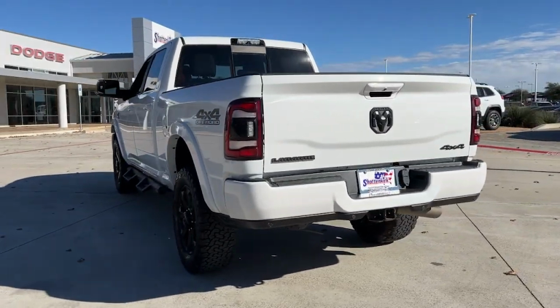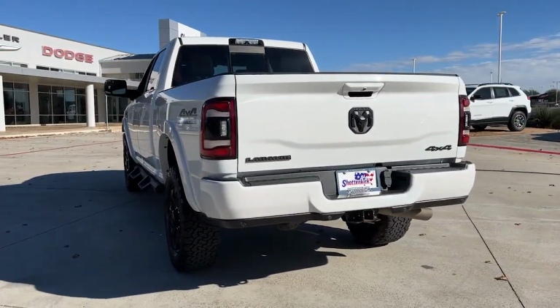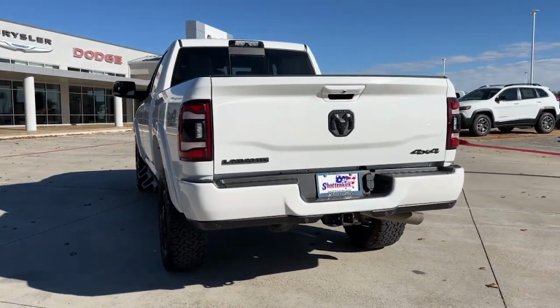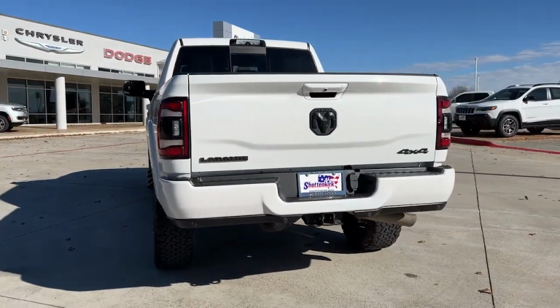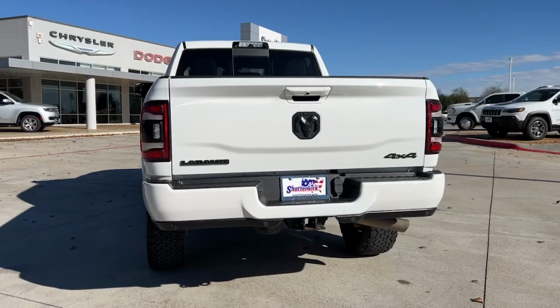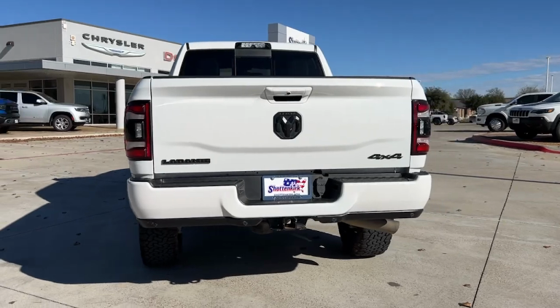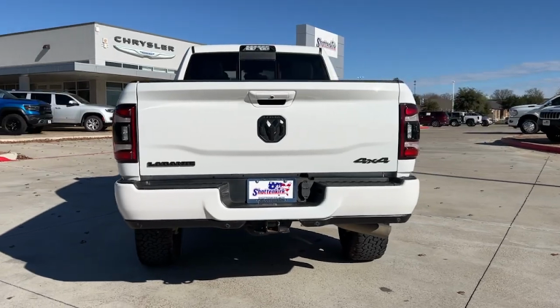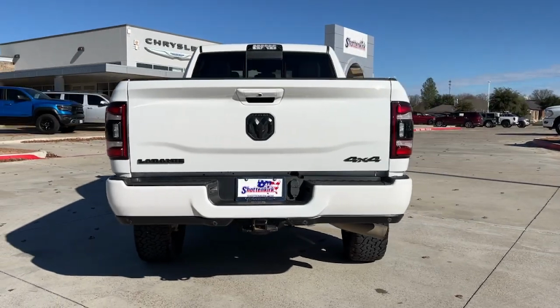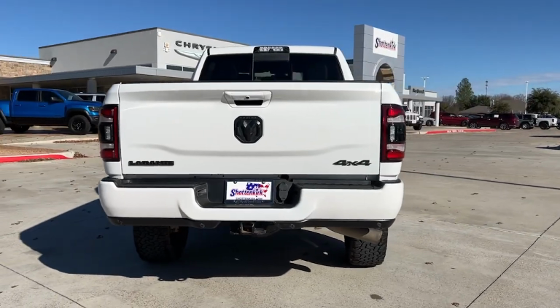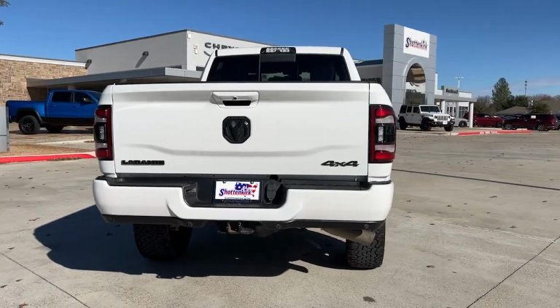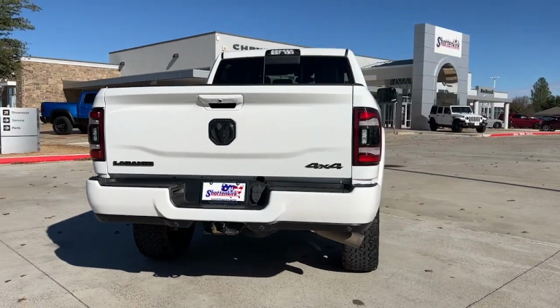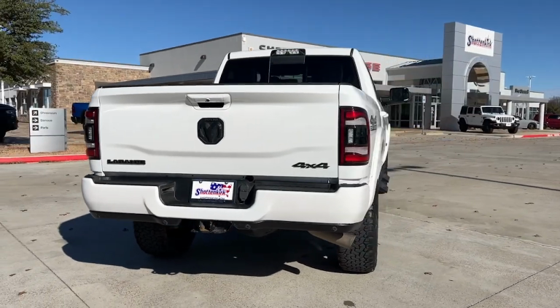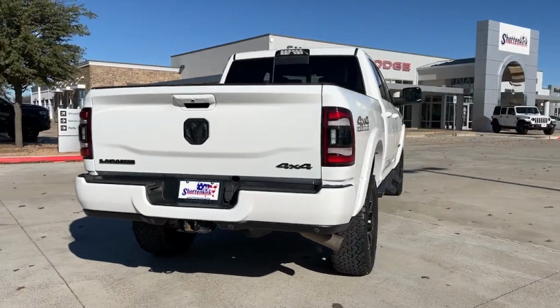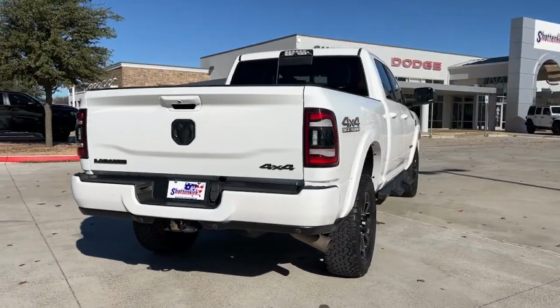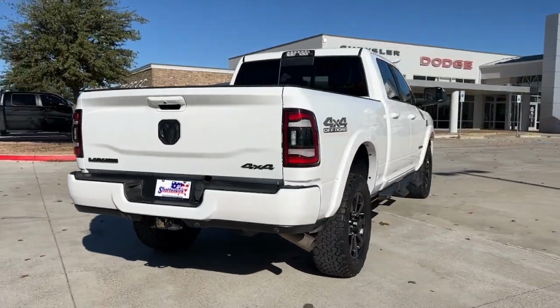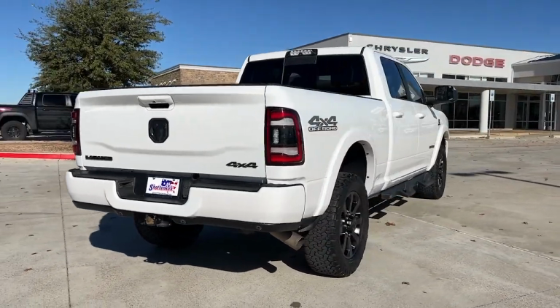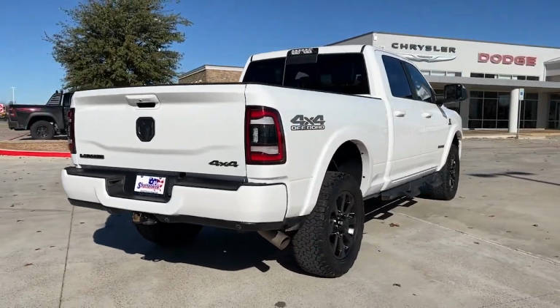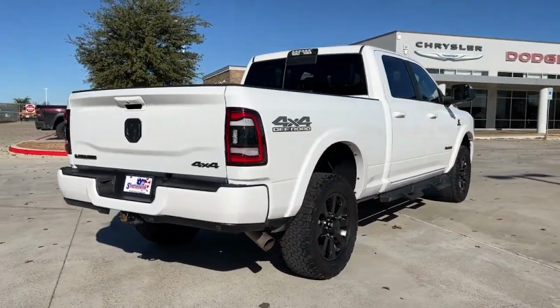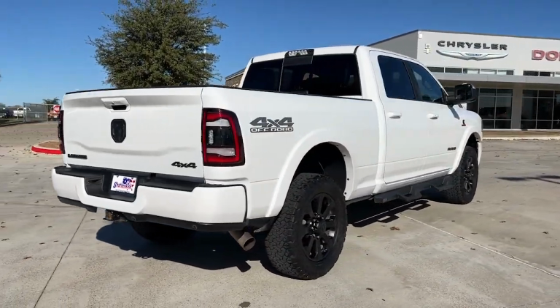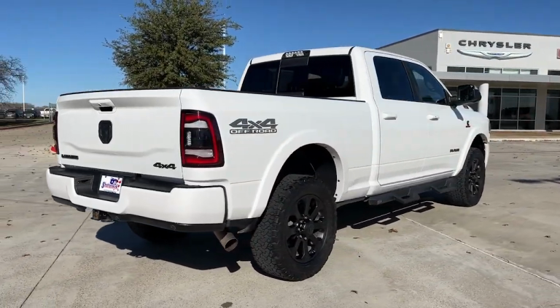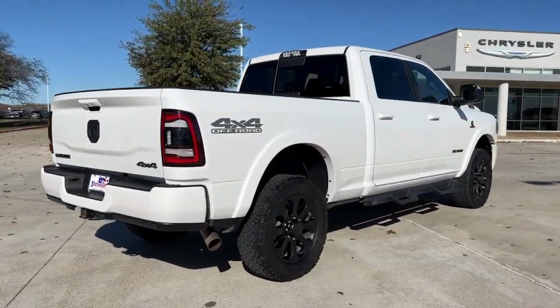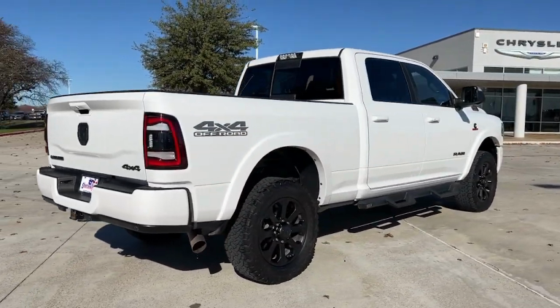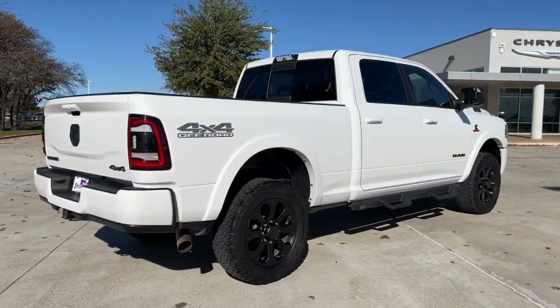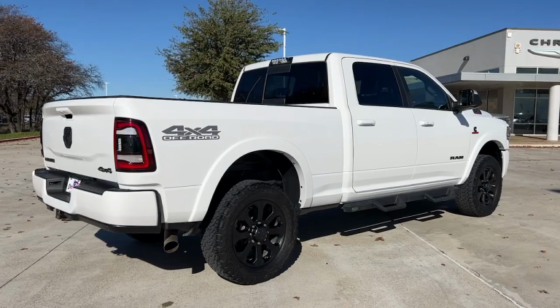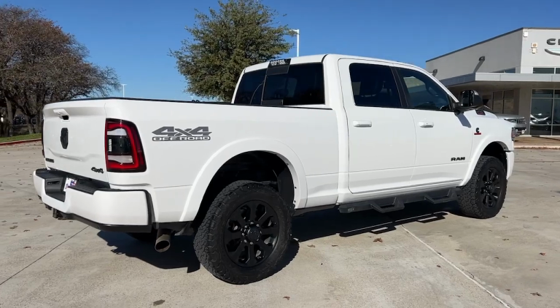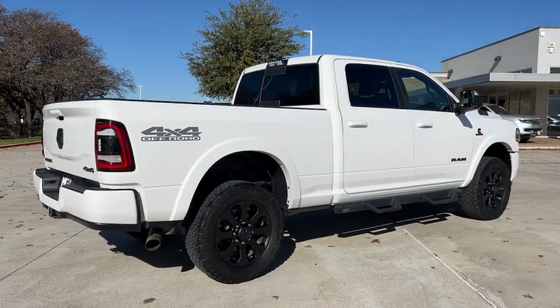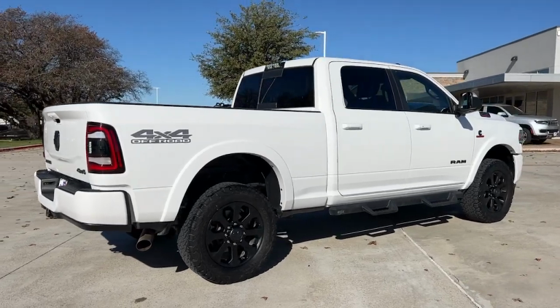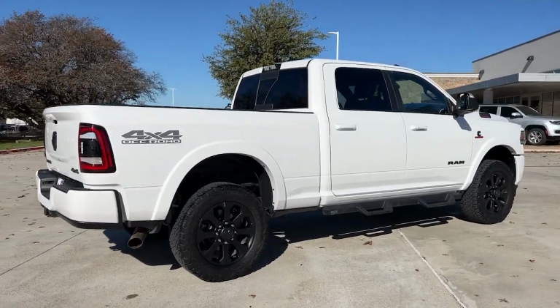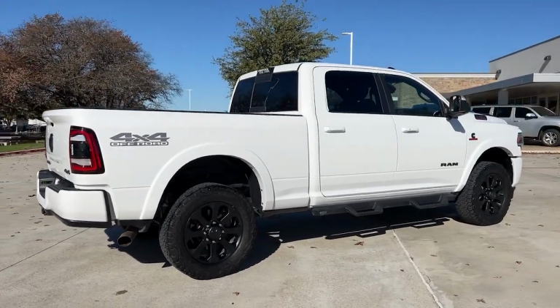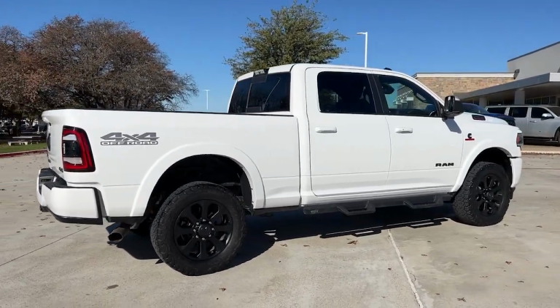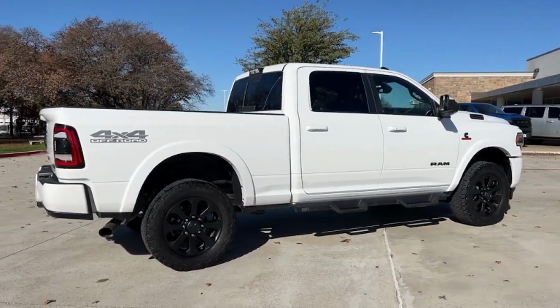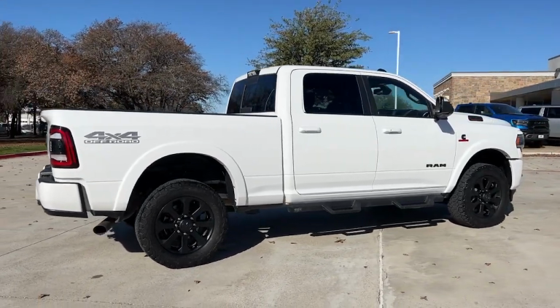Its blend of heavy-duty capability, passenger comfort, and connected technology will see you through. These are just some of the great options this vehicle comes with.